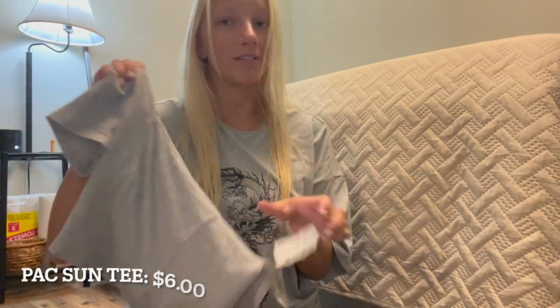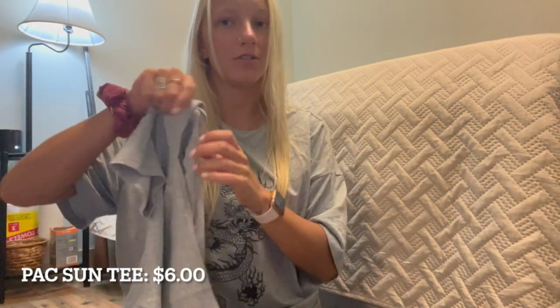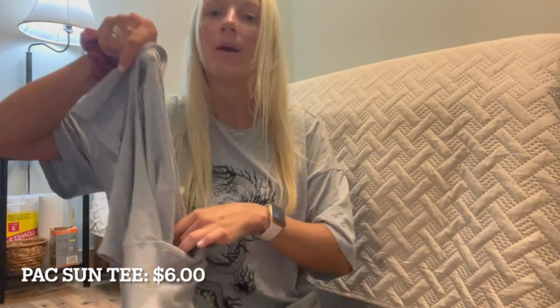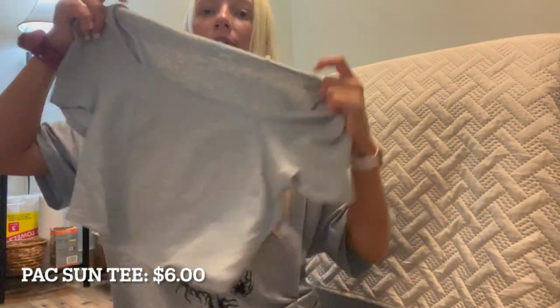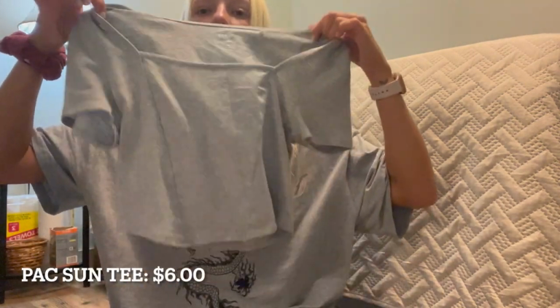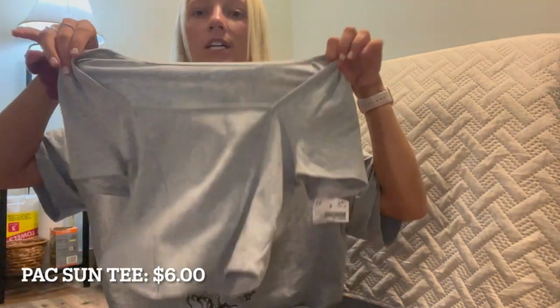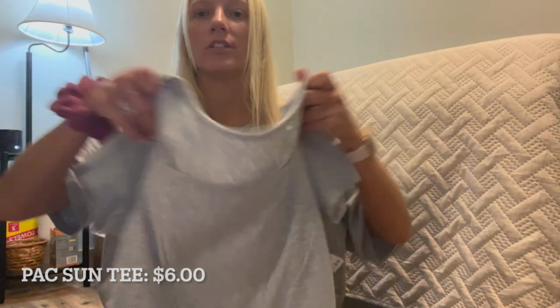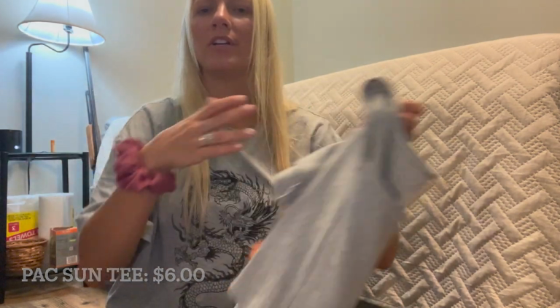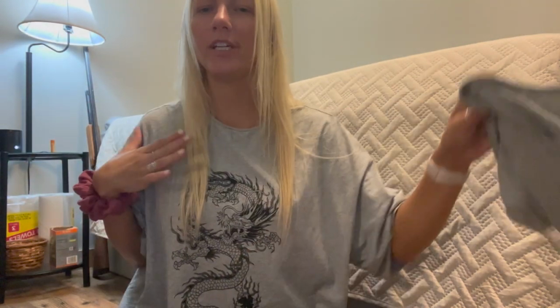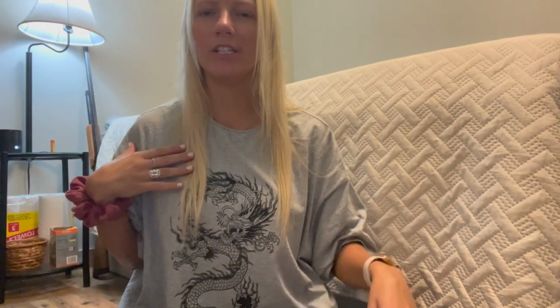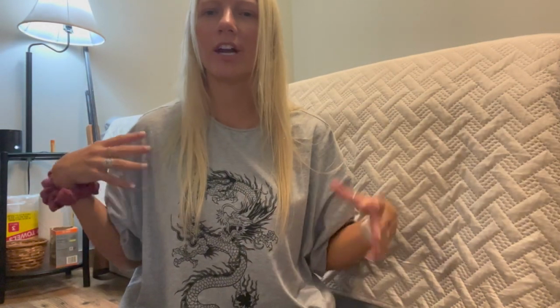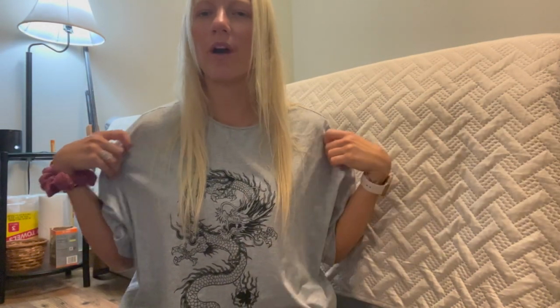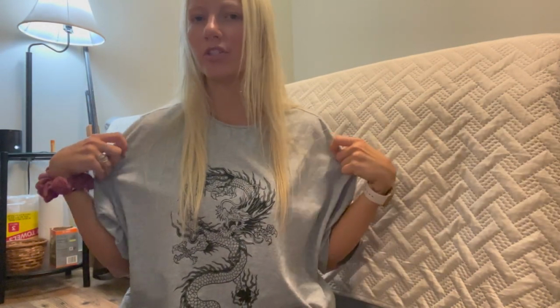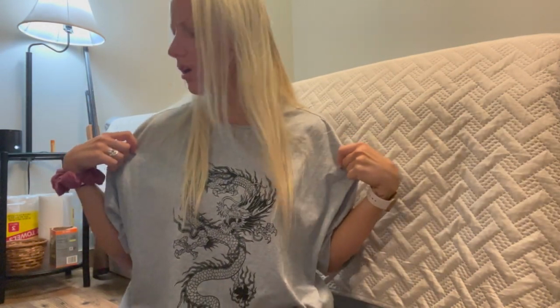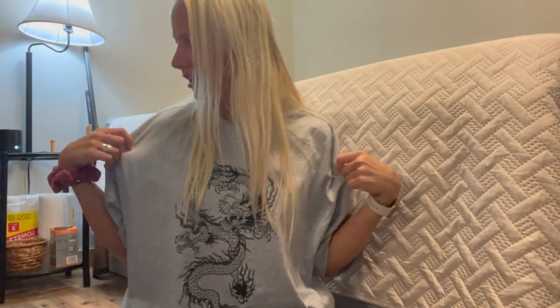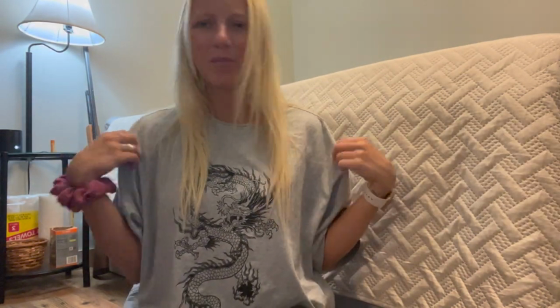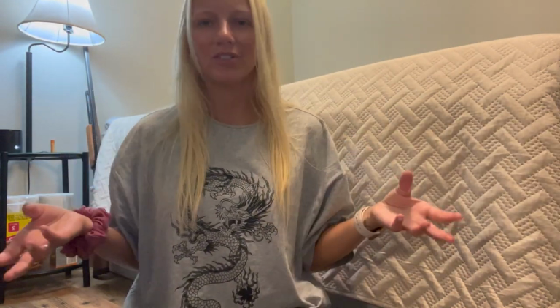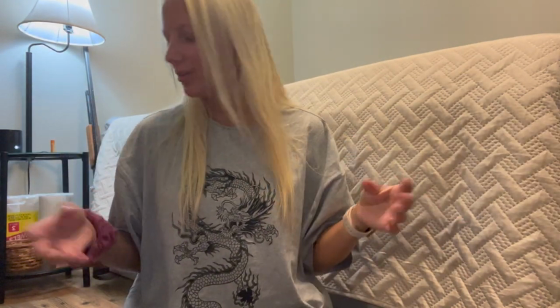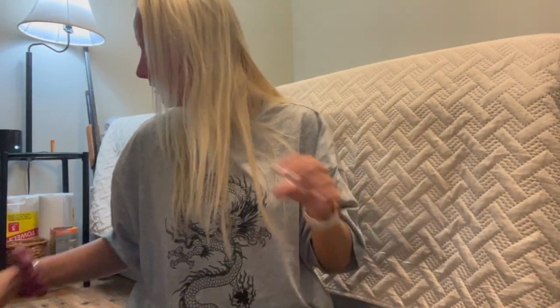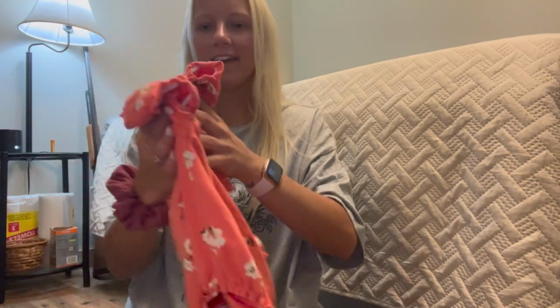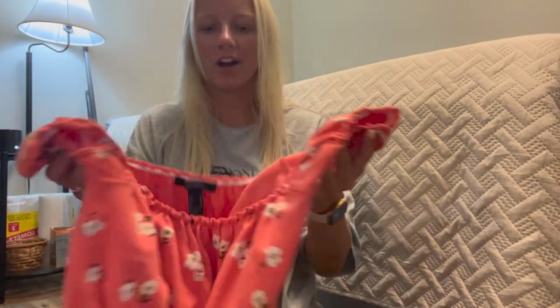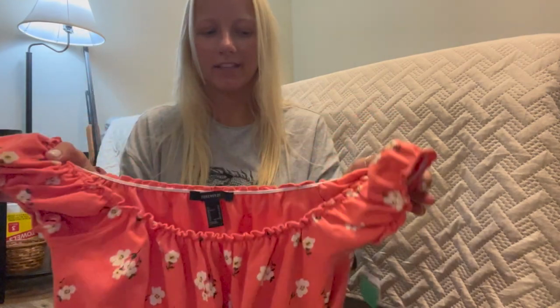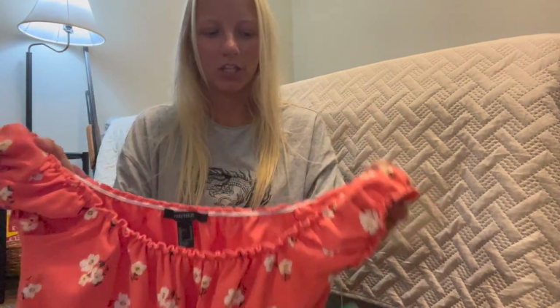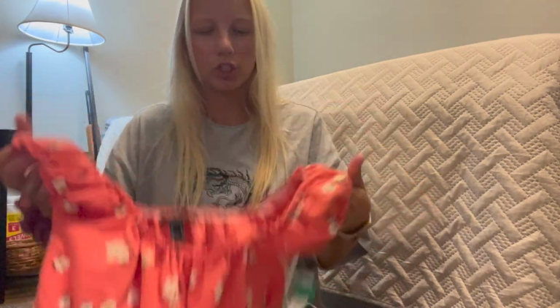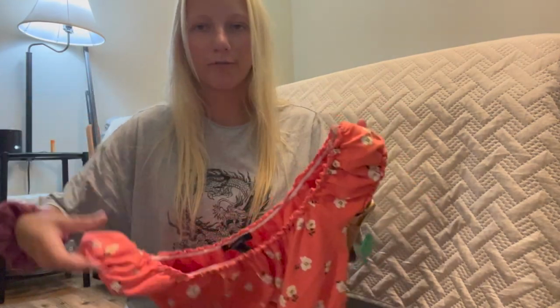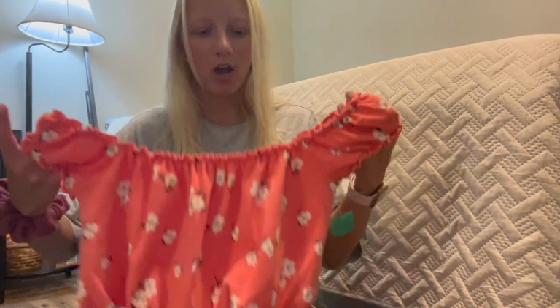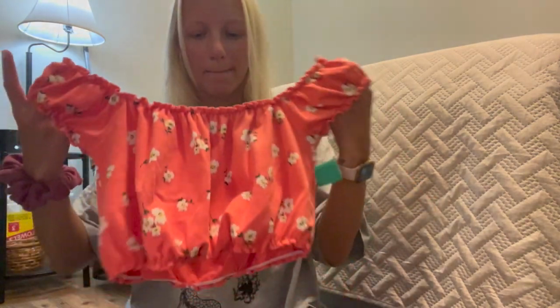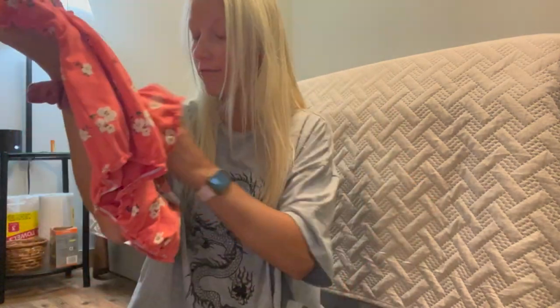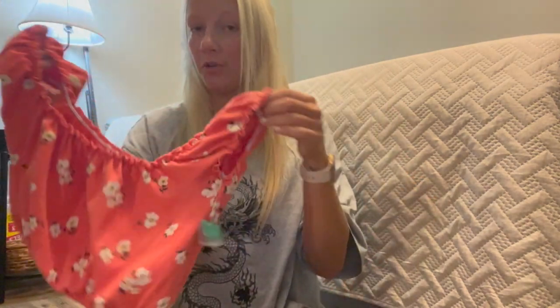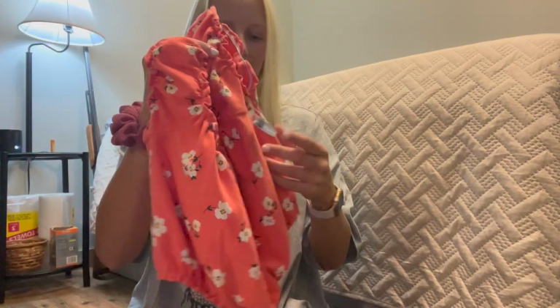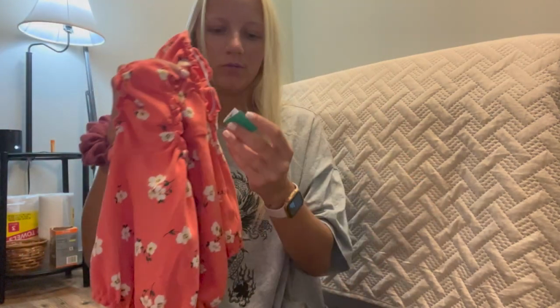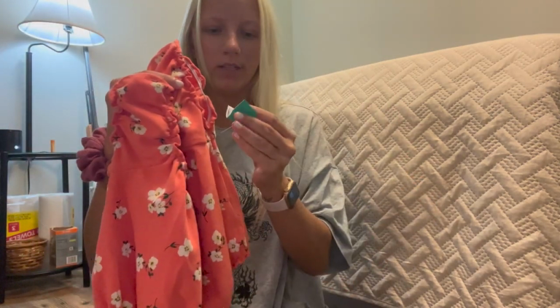The PacSun t-shirt was six dollars — pretty good steal. The Shein t-shirt was probably just a couple of dollars. And then I got this little shirt from Forever 21 and it was only five bucks.